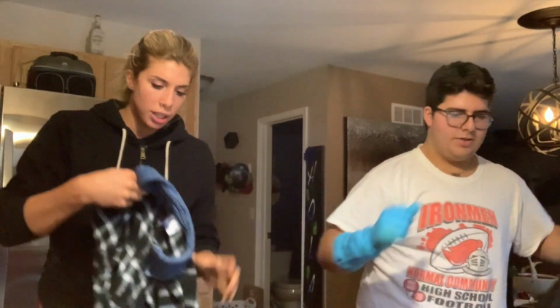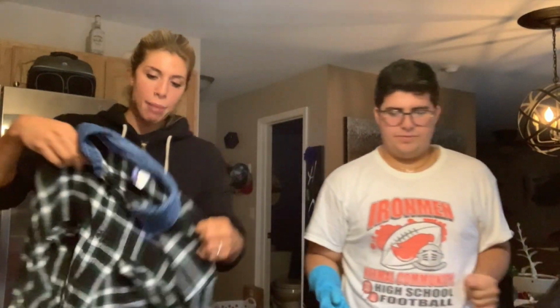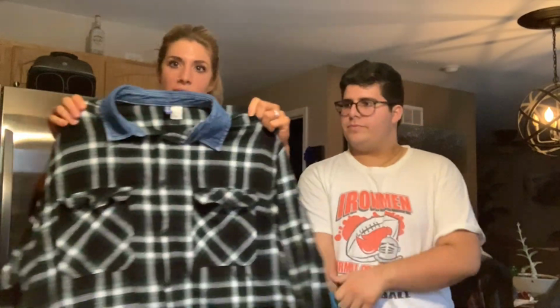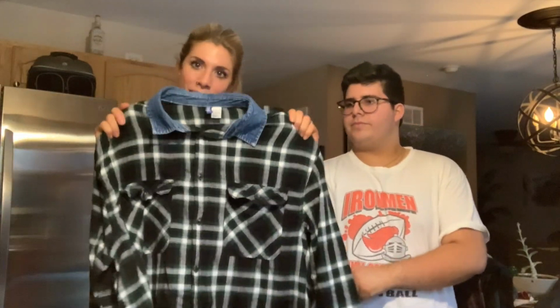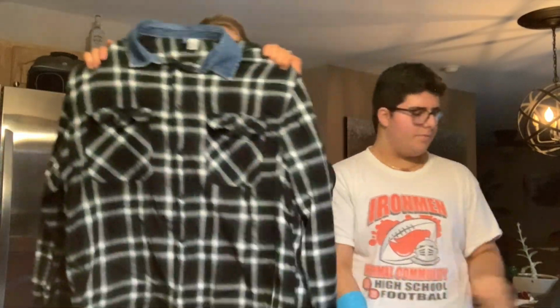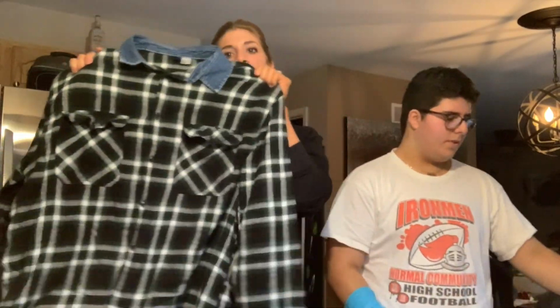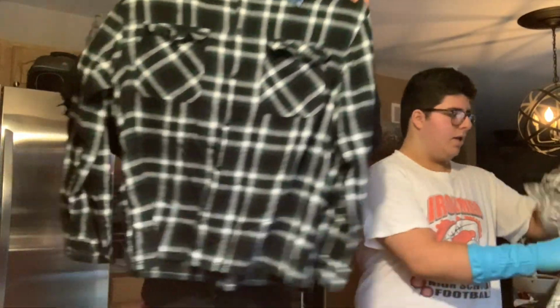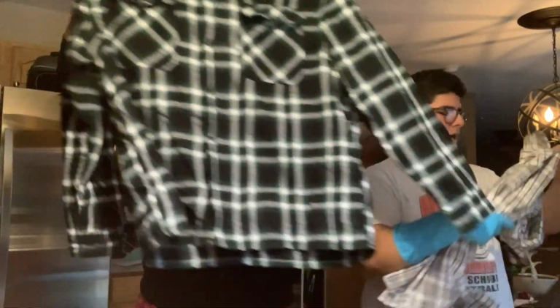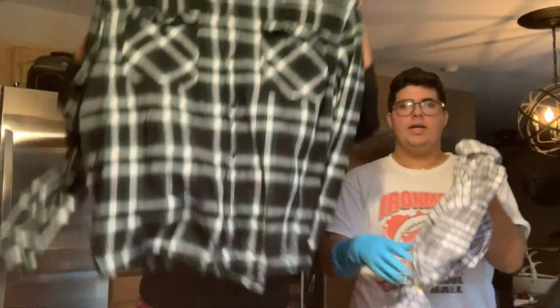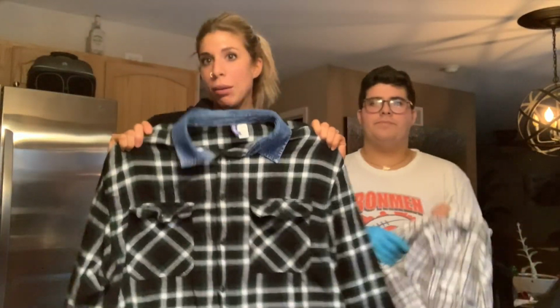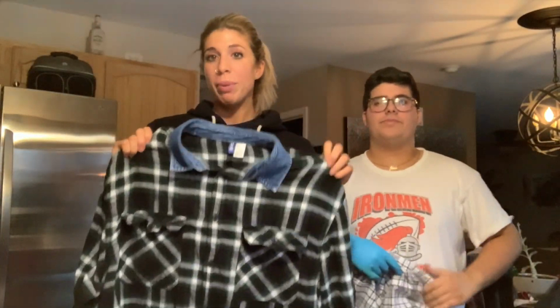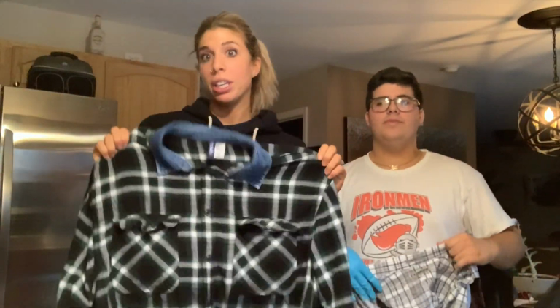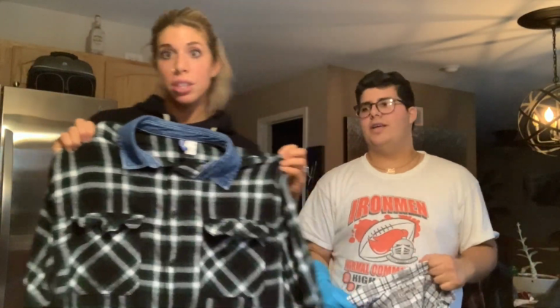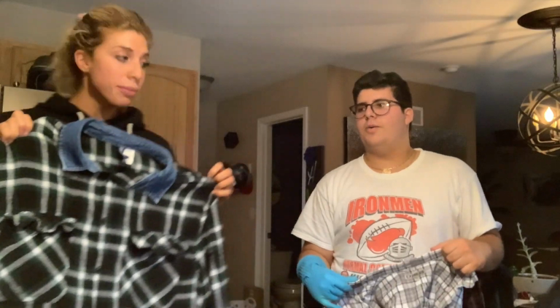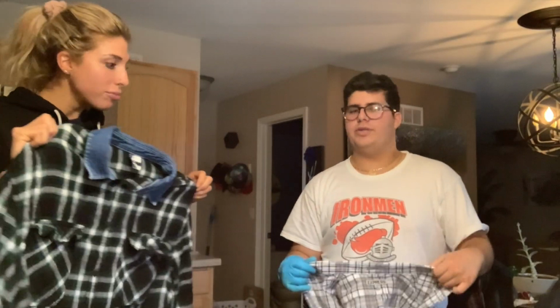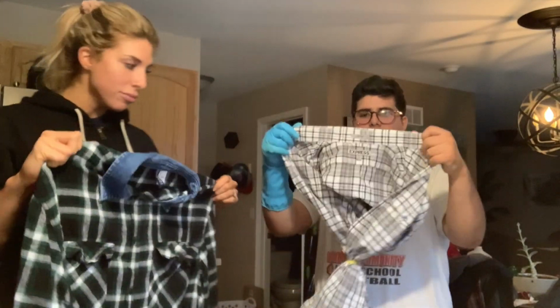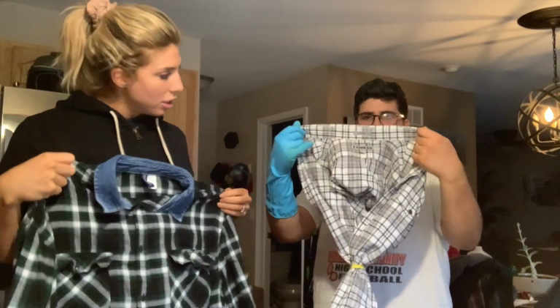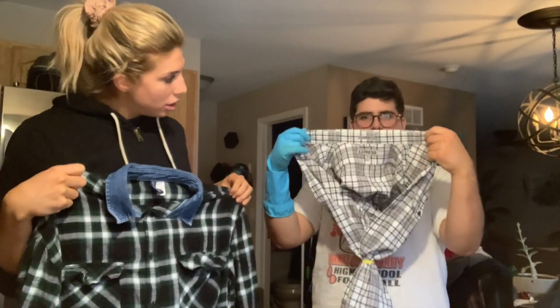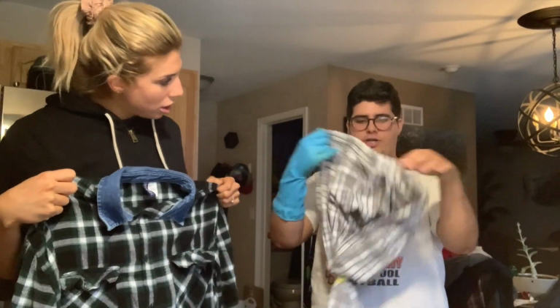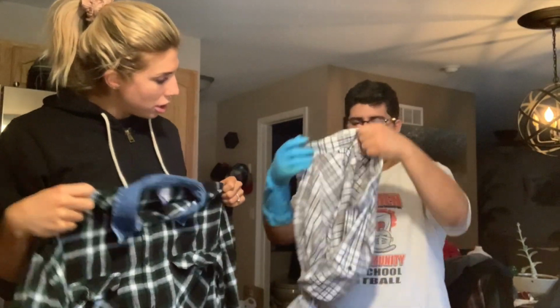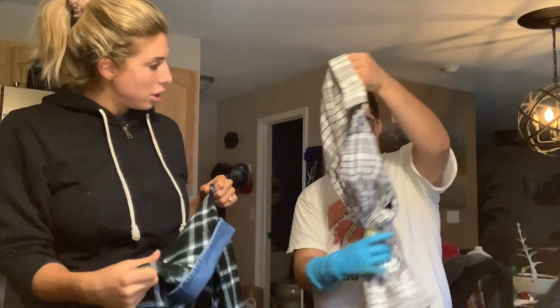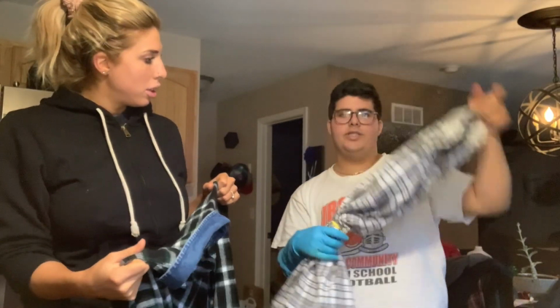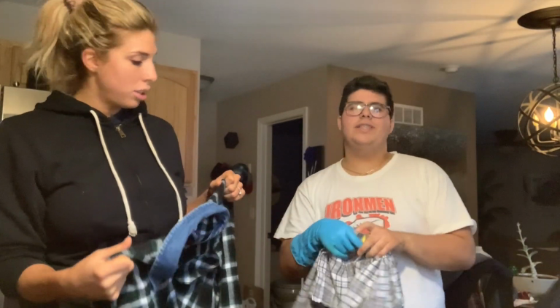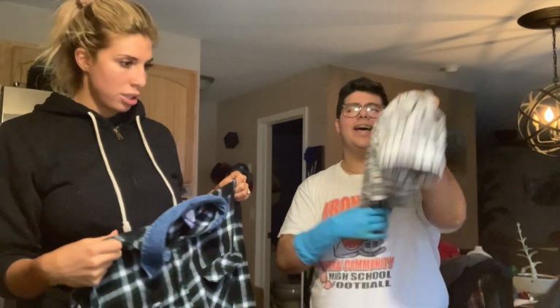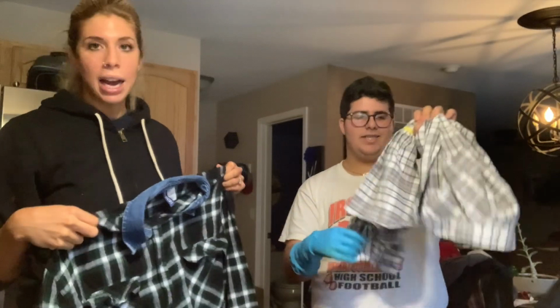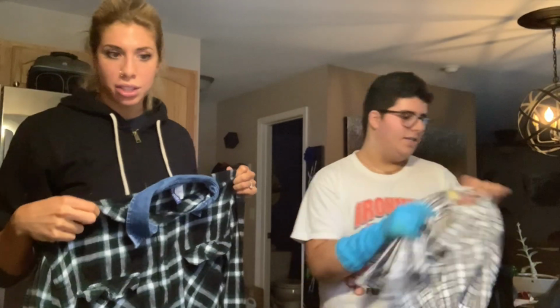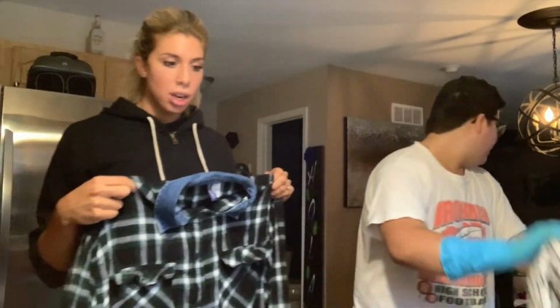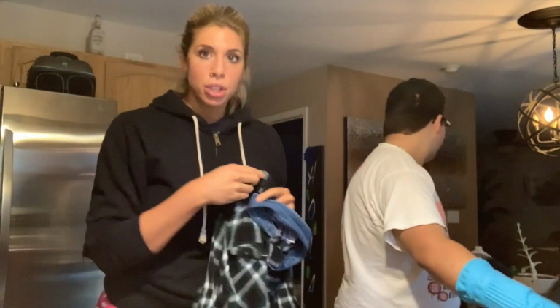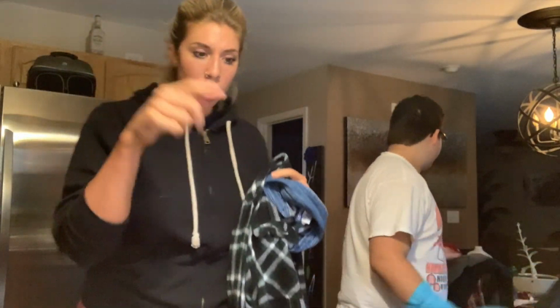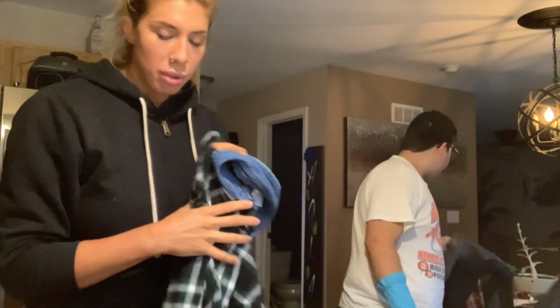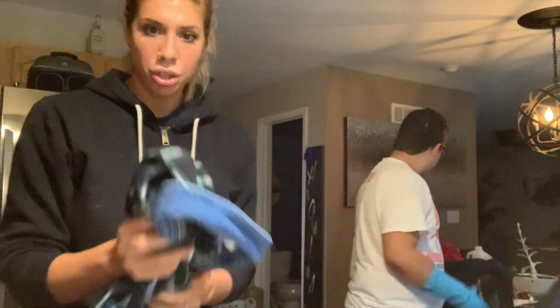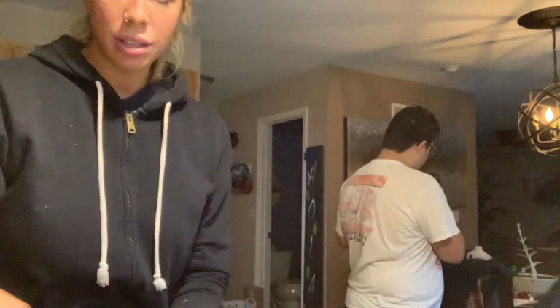This is the shirt I bought at Goodwill and I hope it comes out good because I freaking love this shirt — I'm obsessed with it. This is just an old Express shirt that I had. This is the tester.